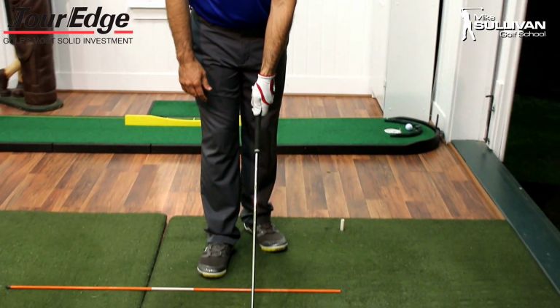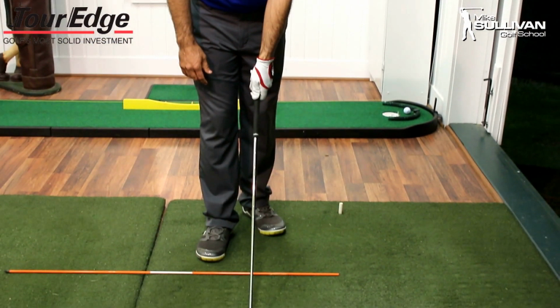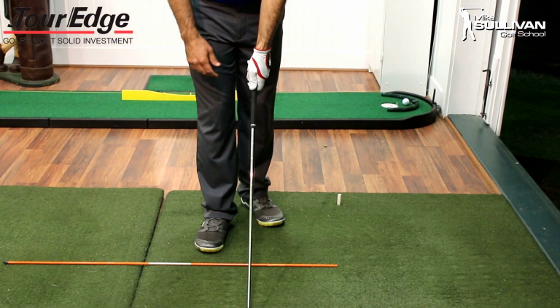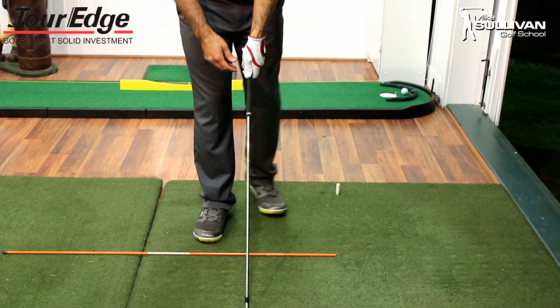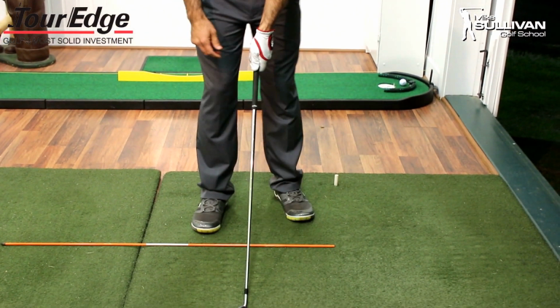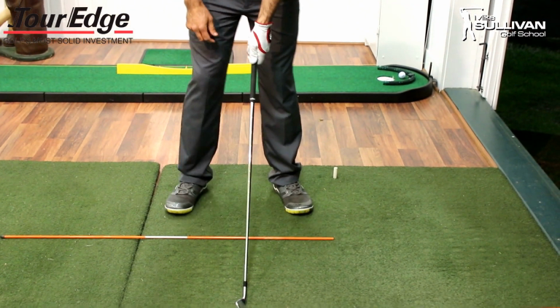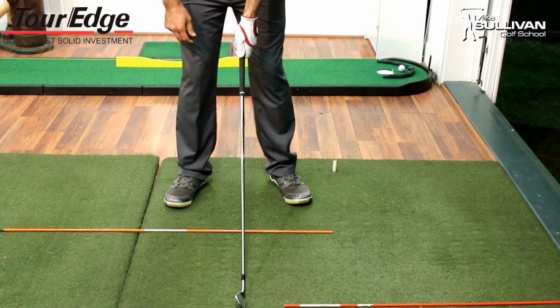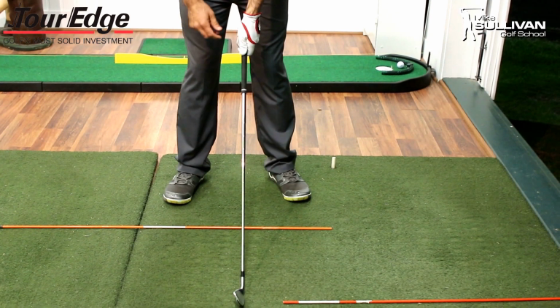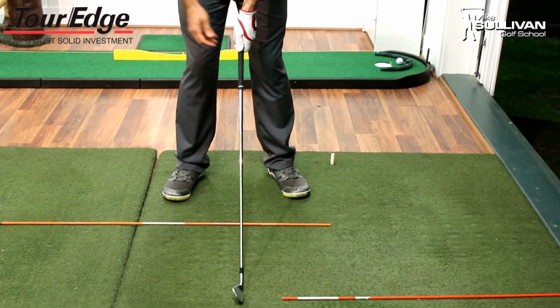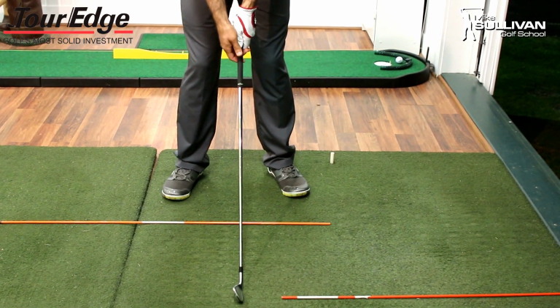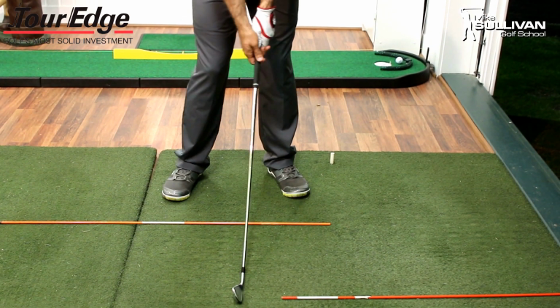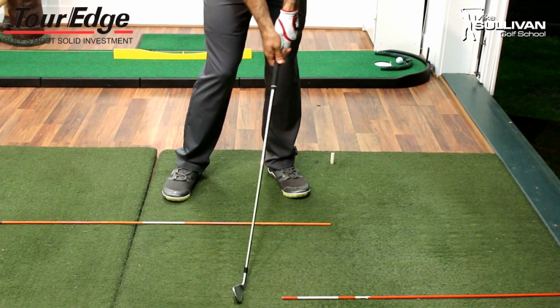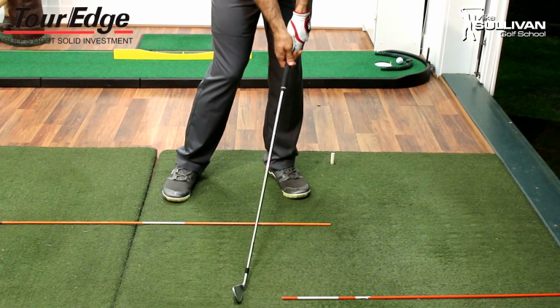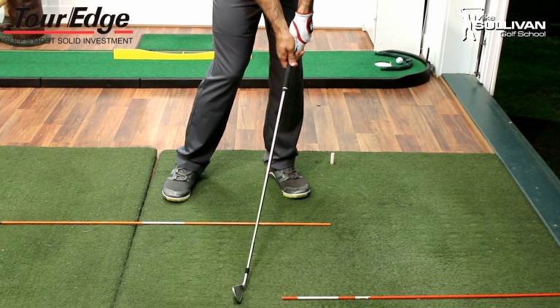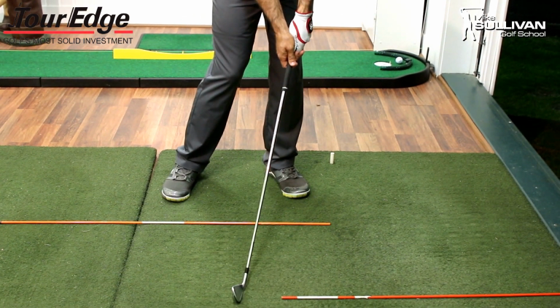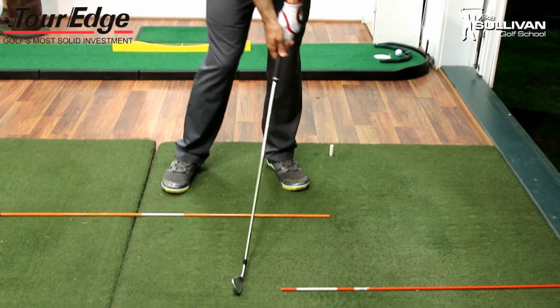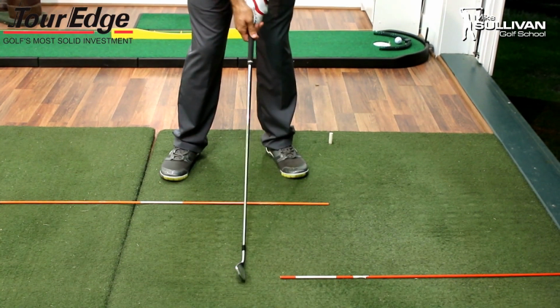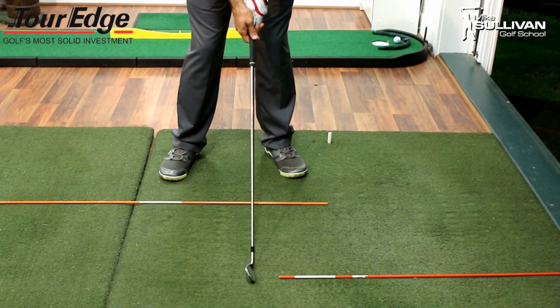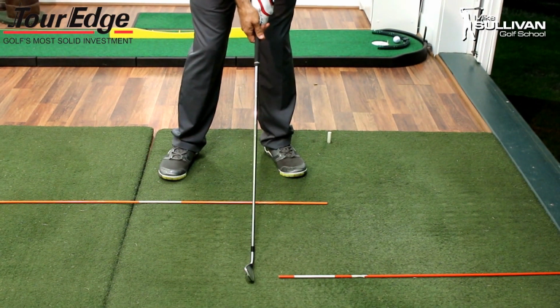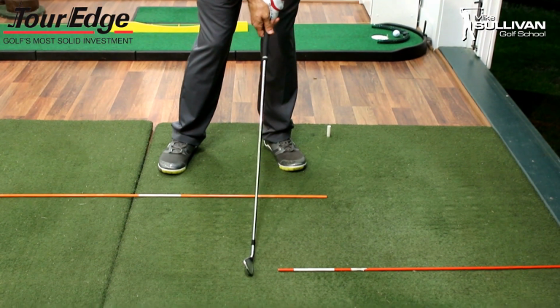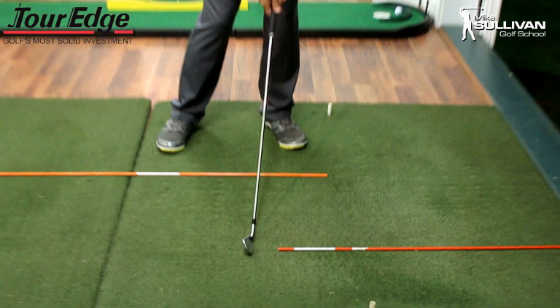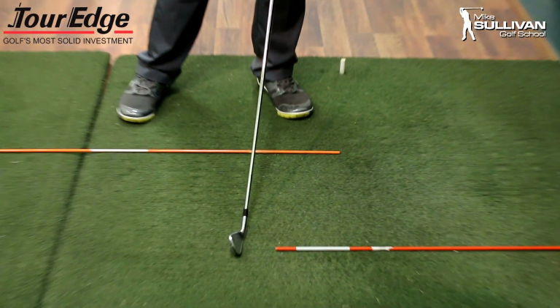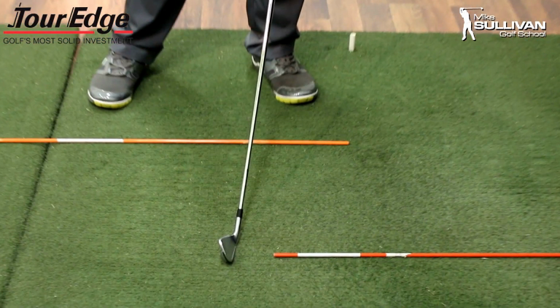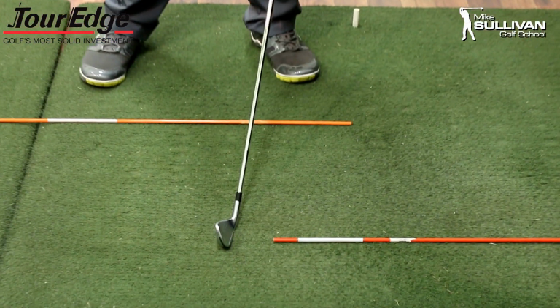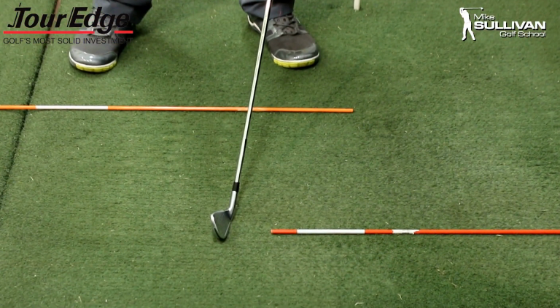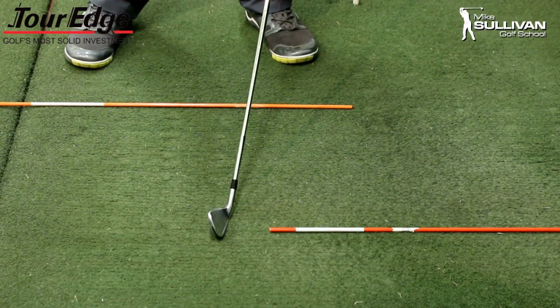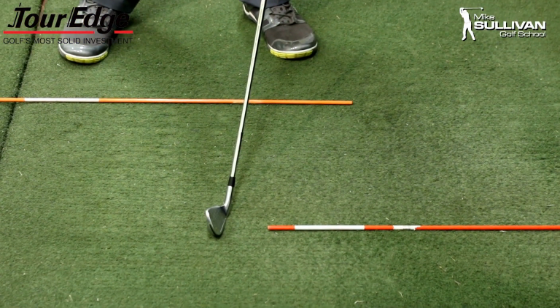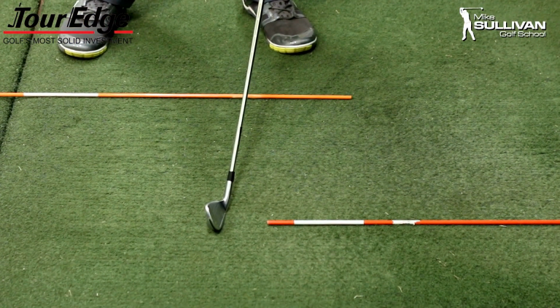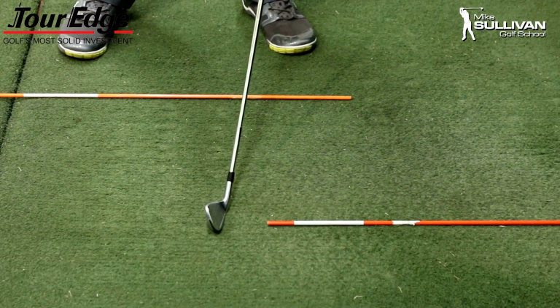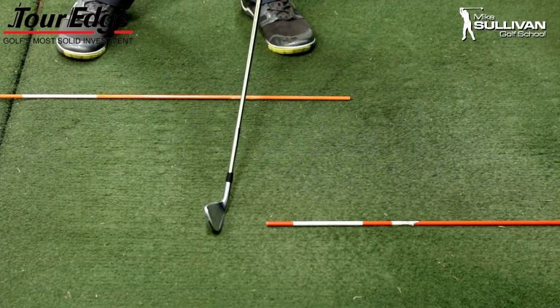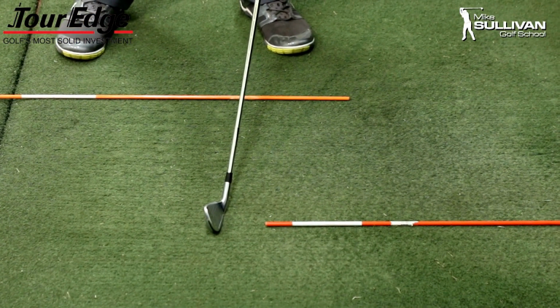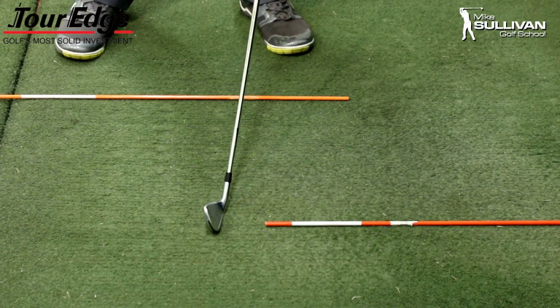One of the reasons is because when we do hit a good golf shot, our hands lead that club into impact. And if you can take a look at that club face, you can see that the club face is opening when I get into a good impact position.